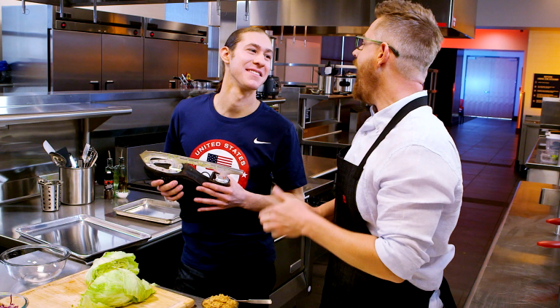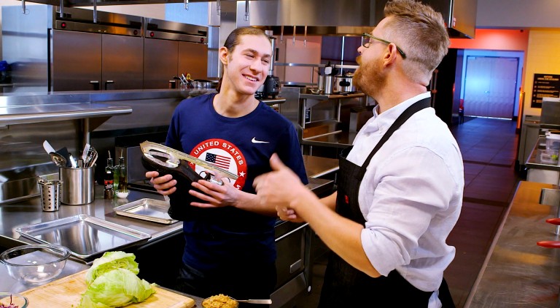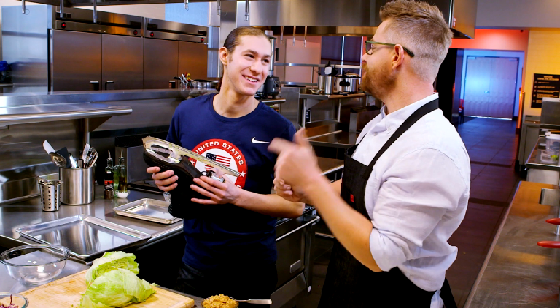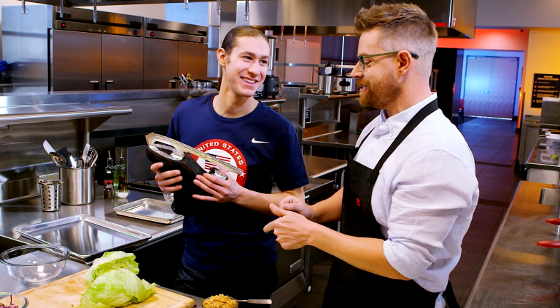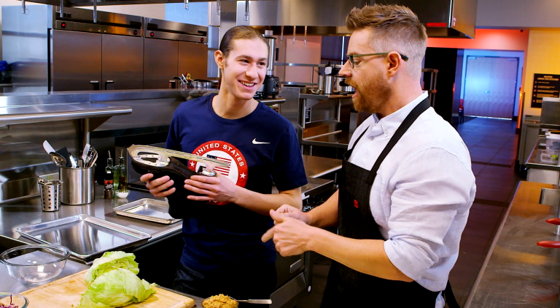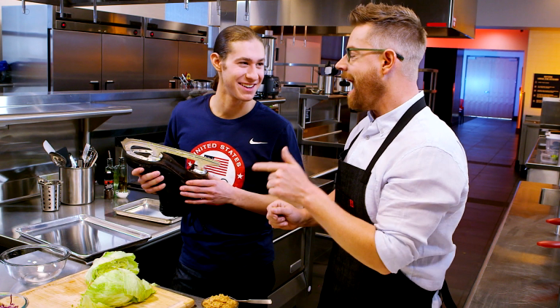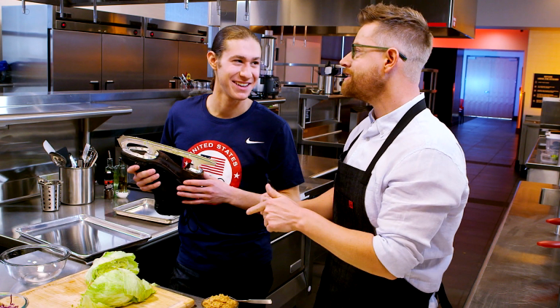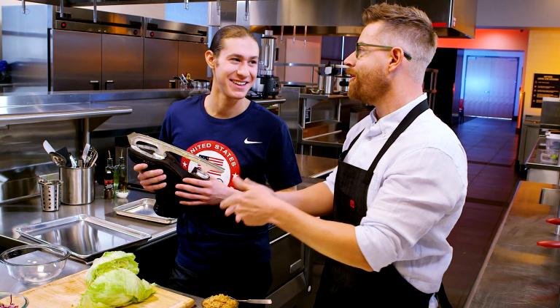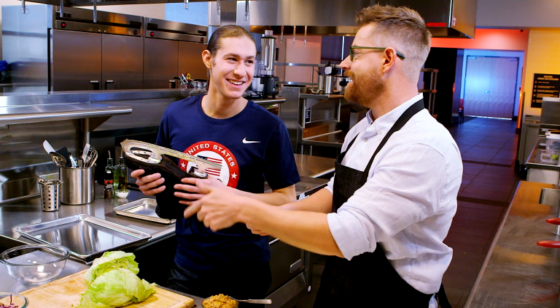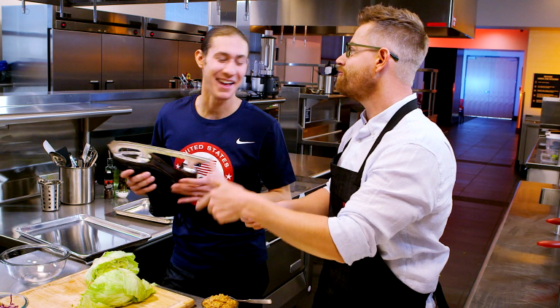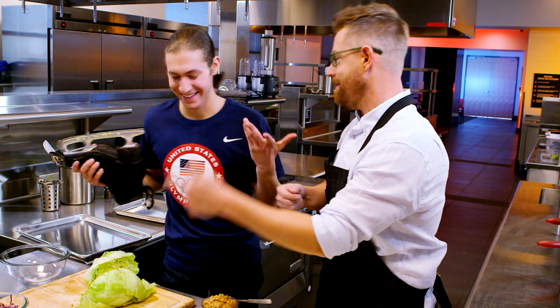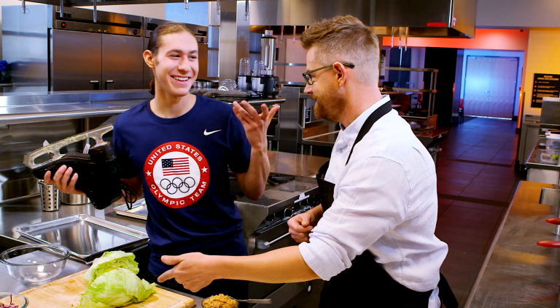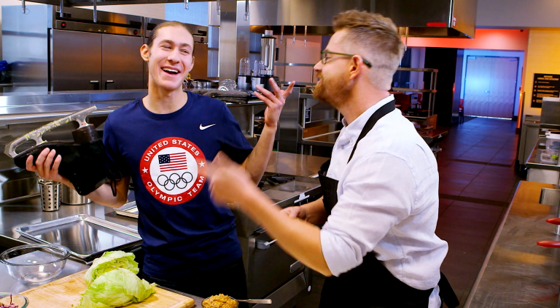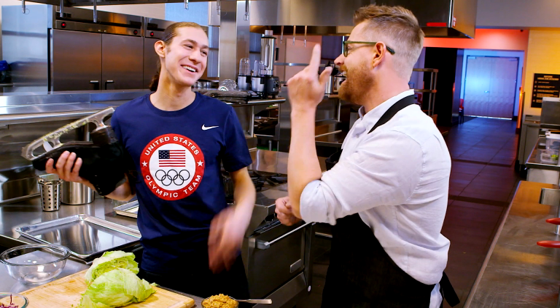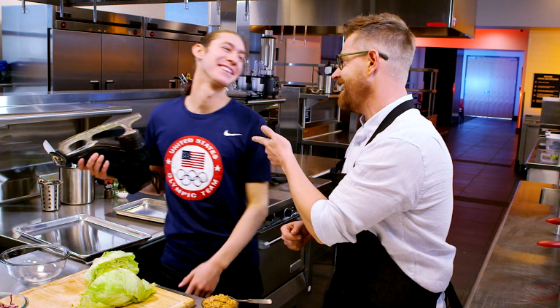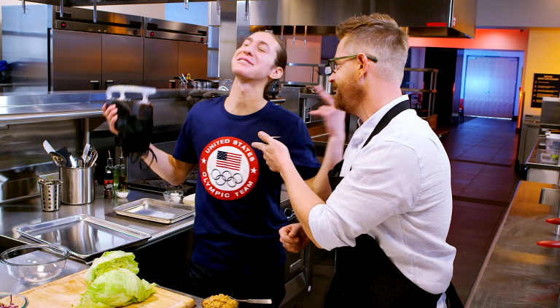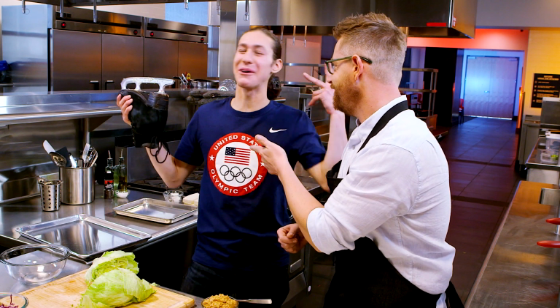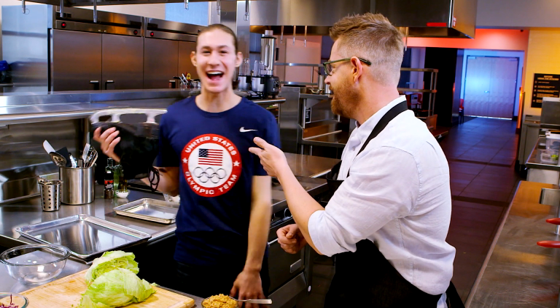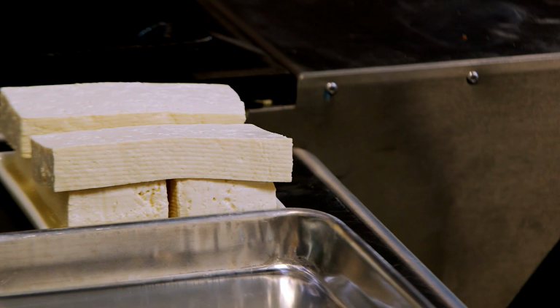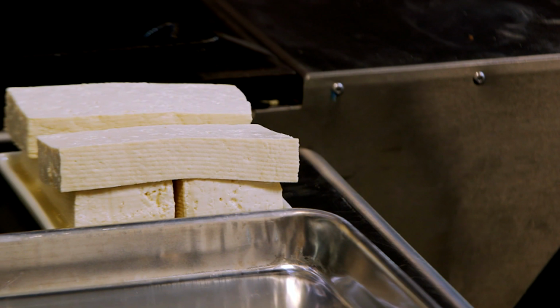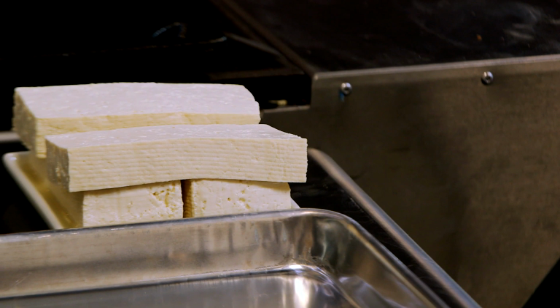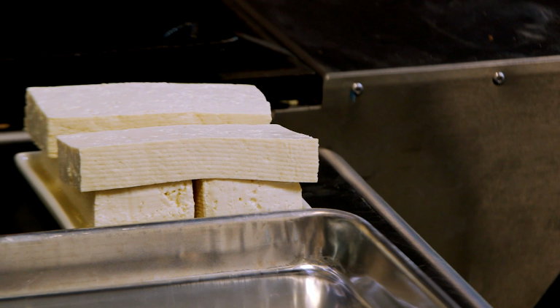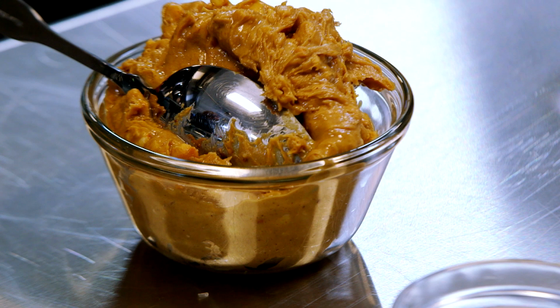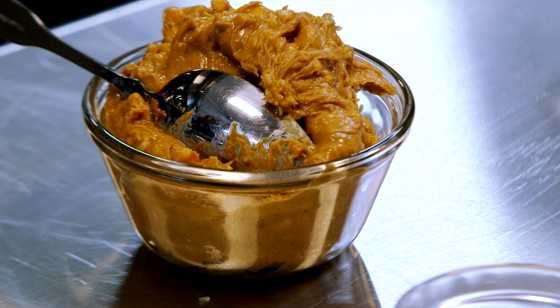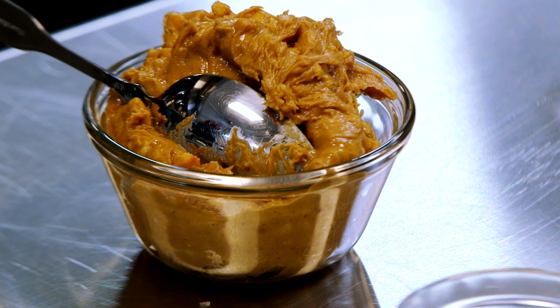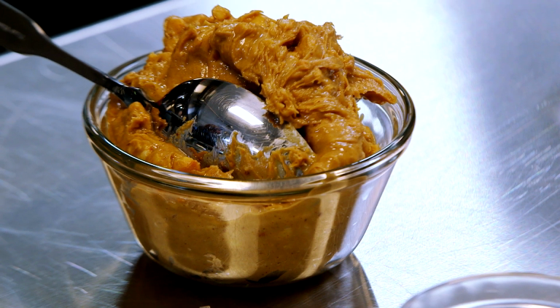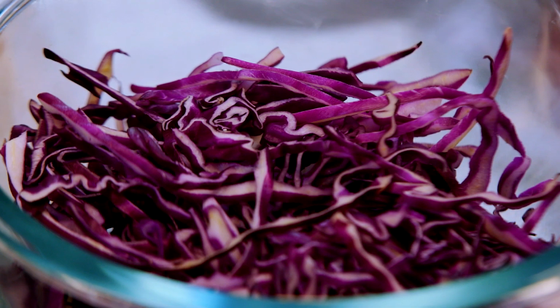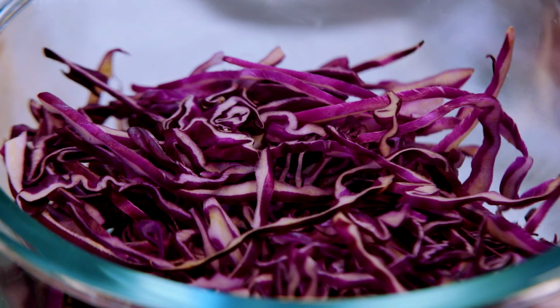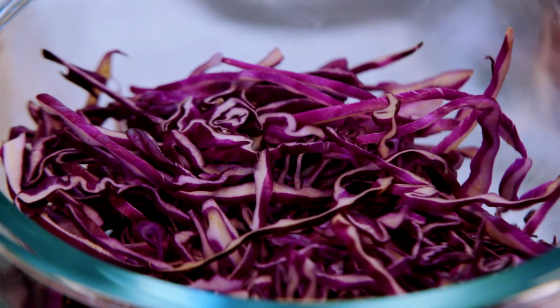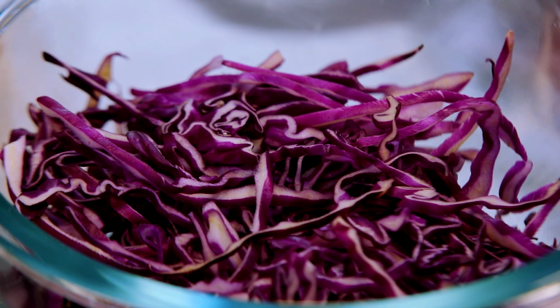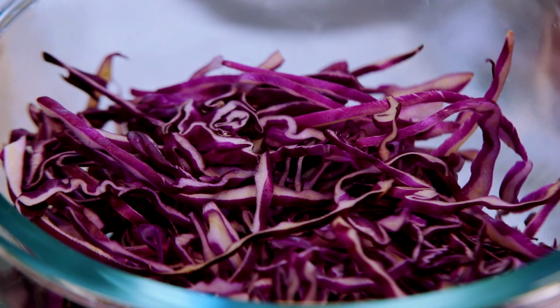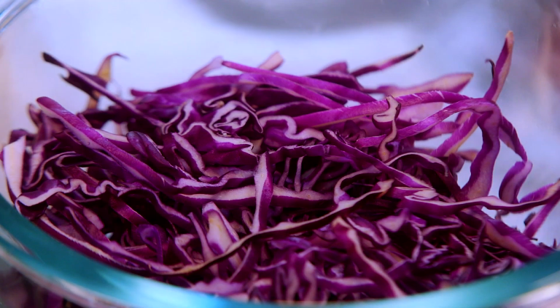Perfect segue. How about we do a dish of iceberg lettuce wraps? Because you're an ice skater. Totally down. We'll do it with some grilled tofu, a peanut sauce, and a nice crunchy slaw. Let's do it.